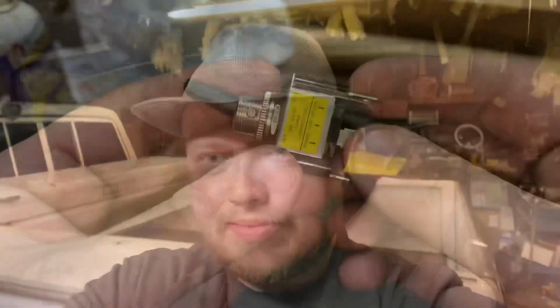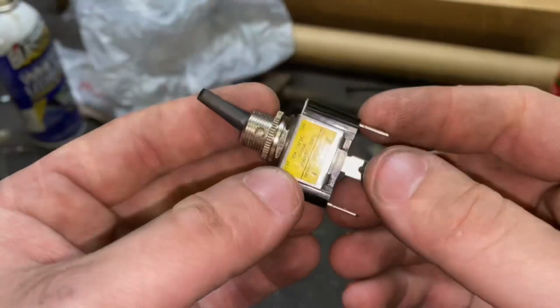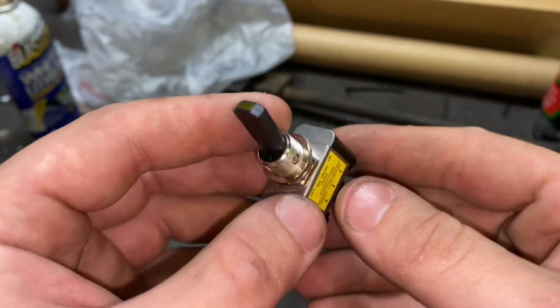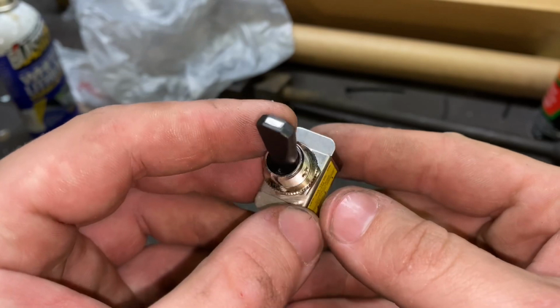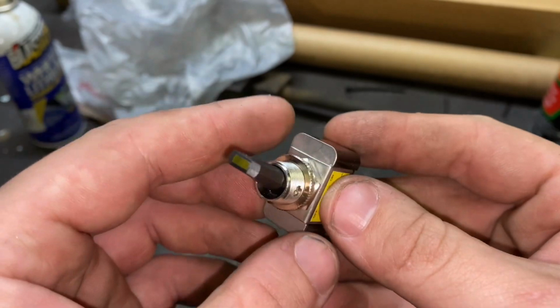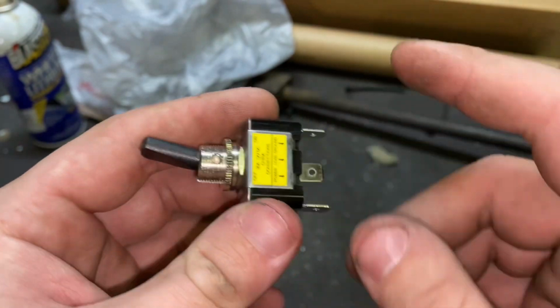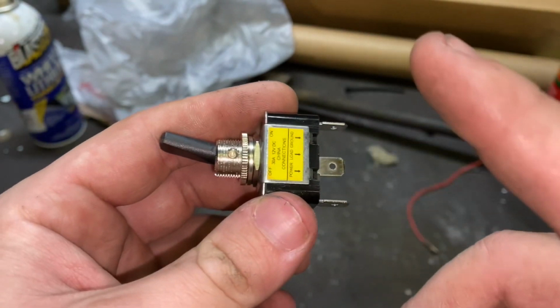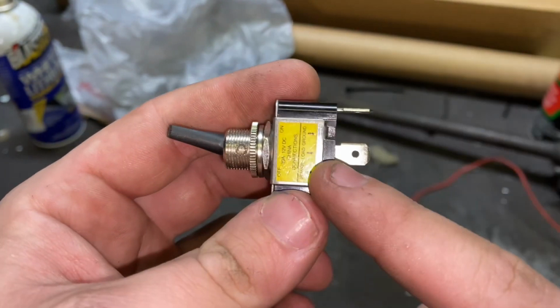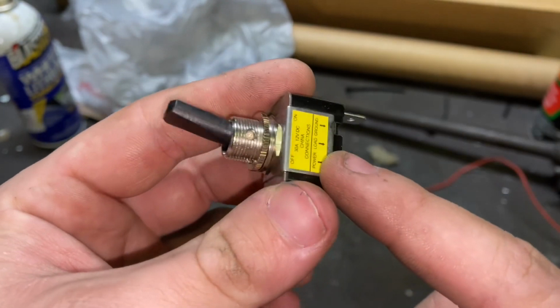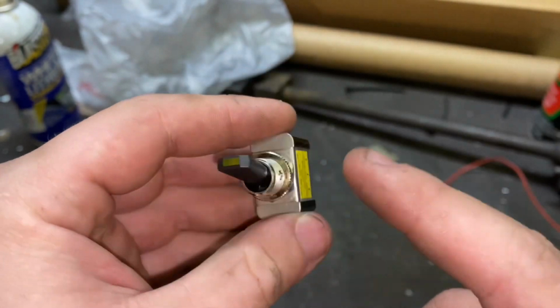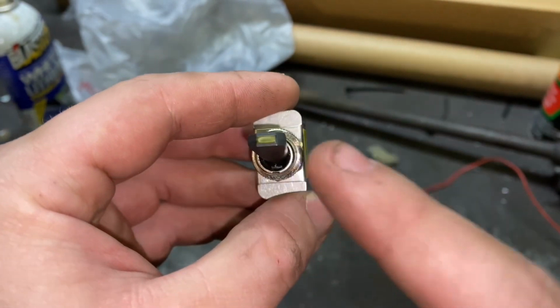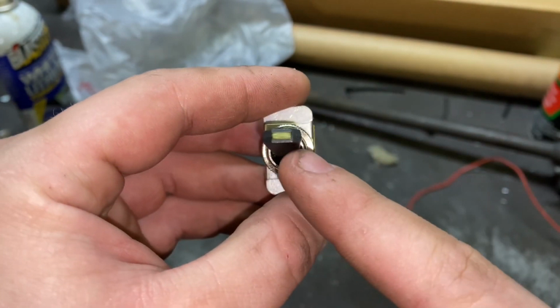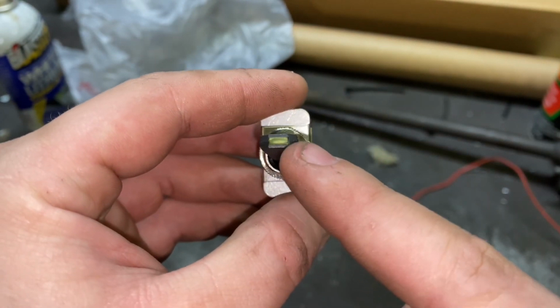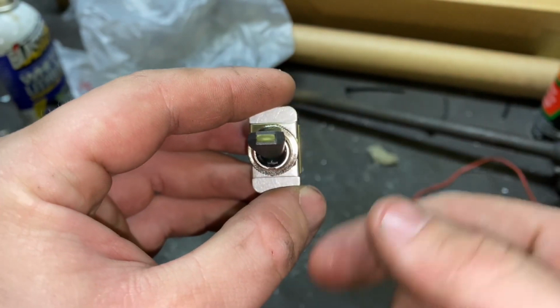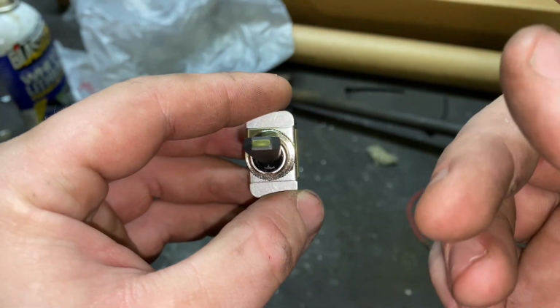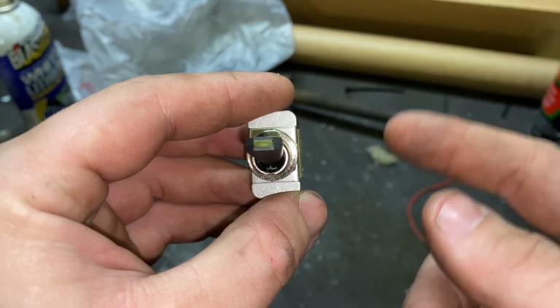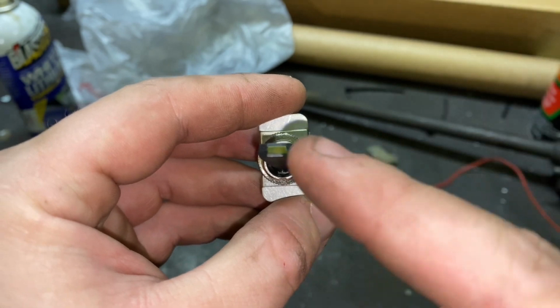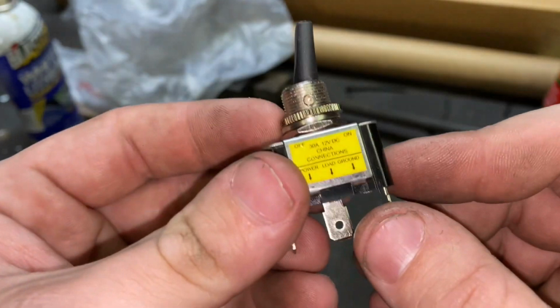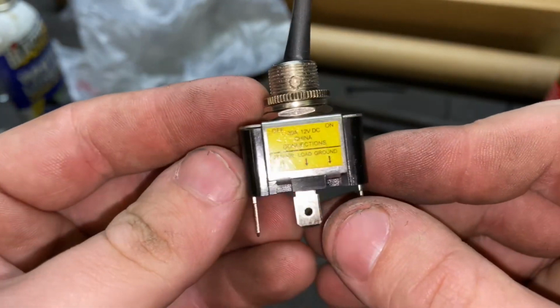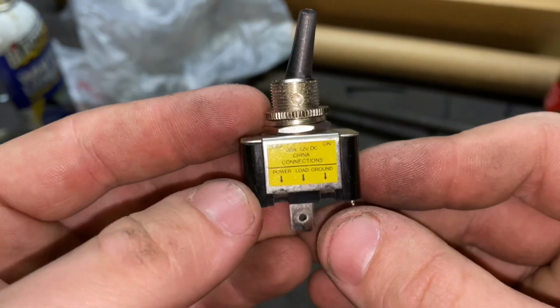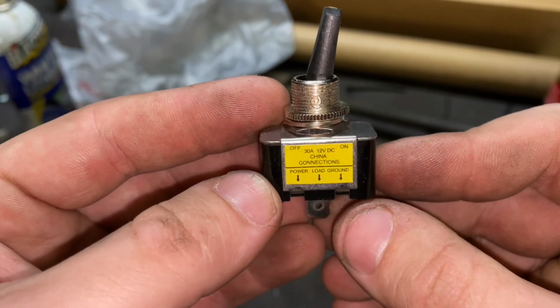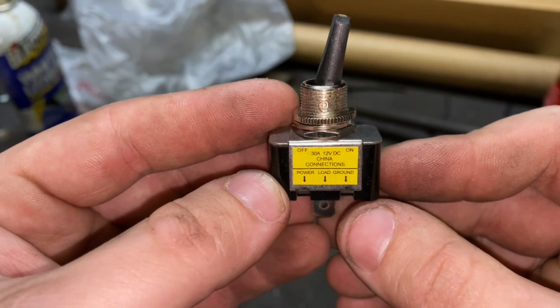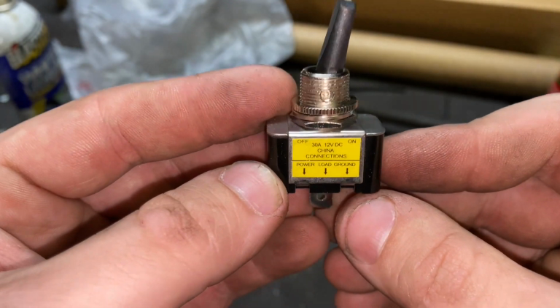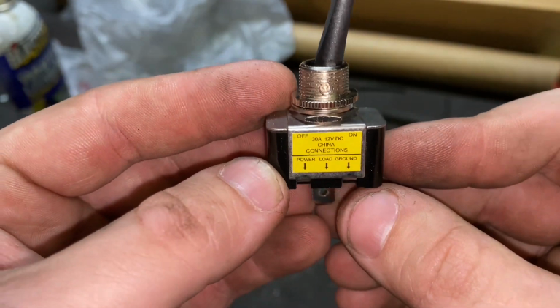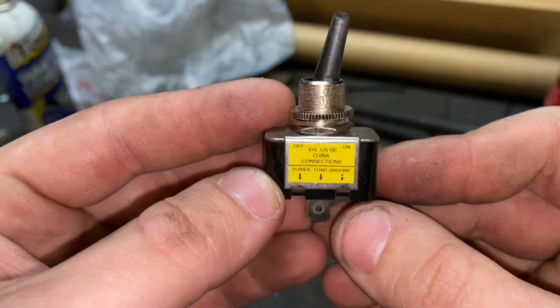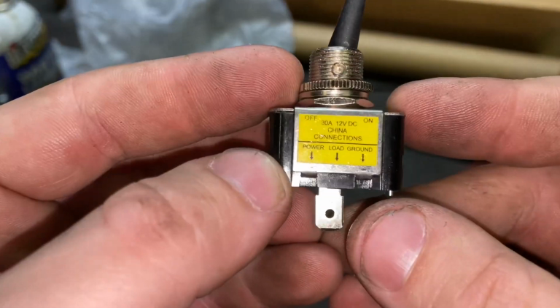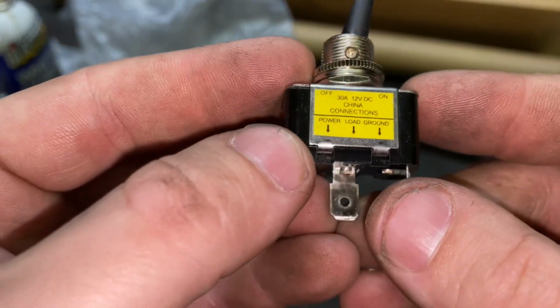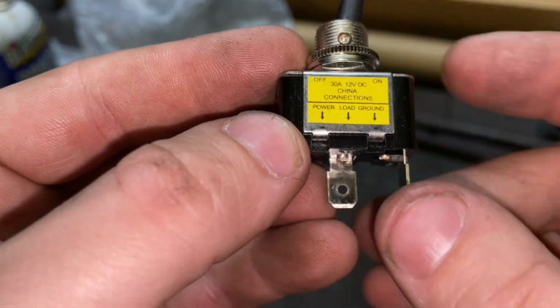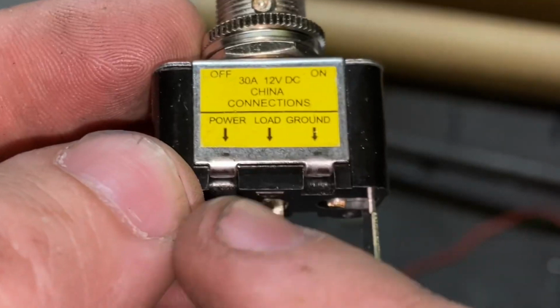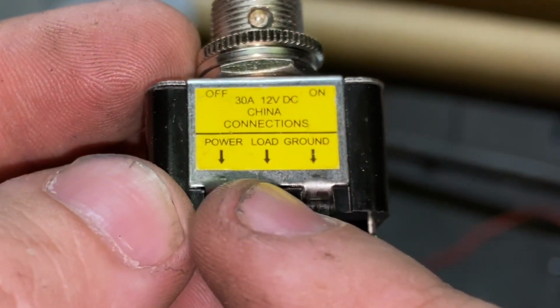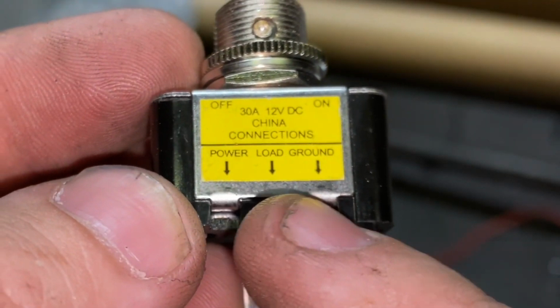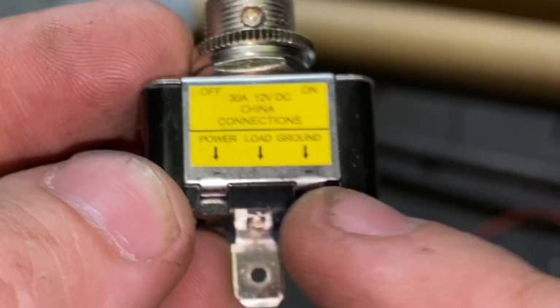So the switch I'm going to be using to hook these fog lights up is a three-terminal switch. It lights up whenever you engage the power and turn the lights on. And if you don't know how to hook one of these up, it's very simple. It tells you right here — you have power, load, and ground.